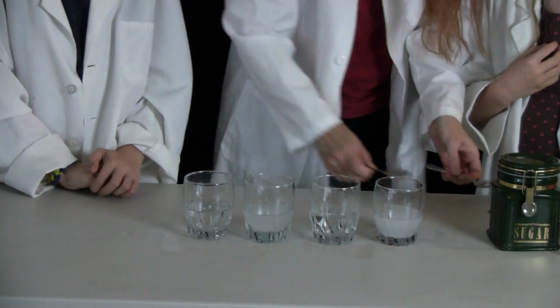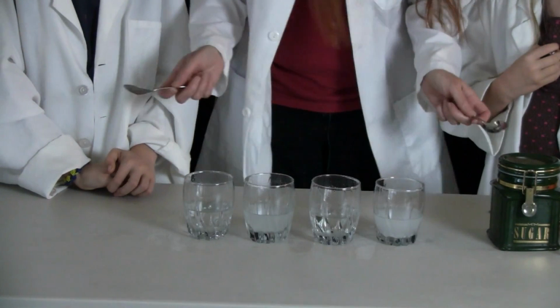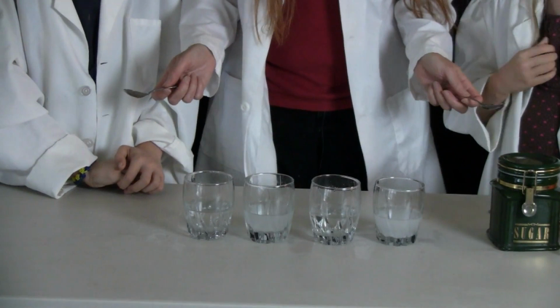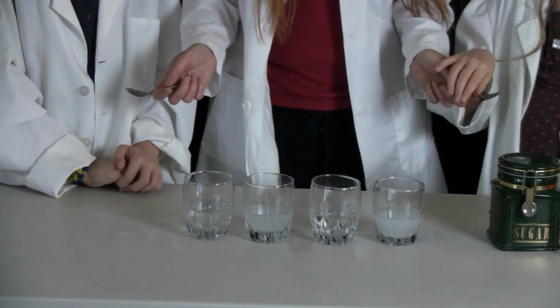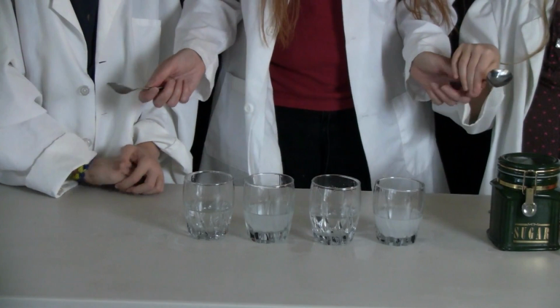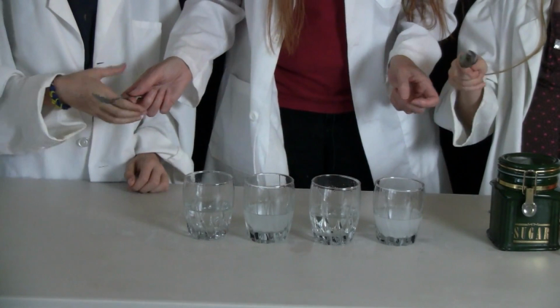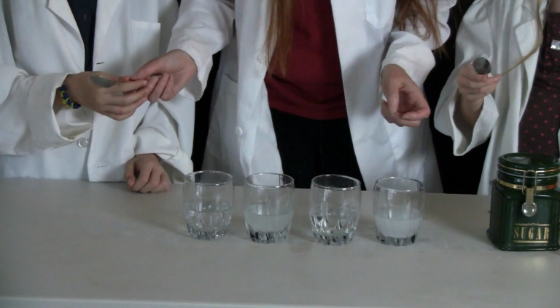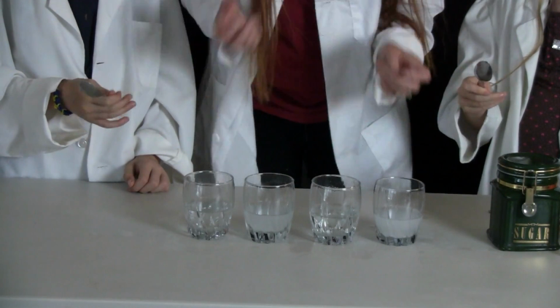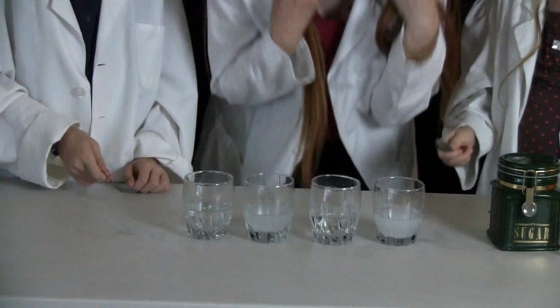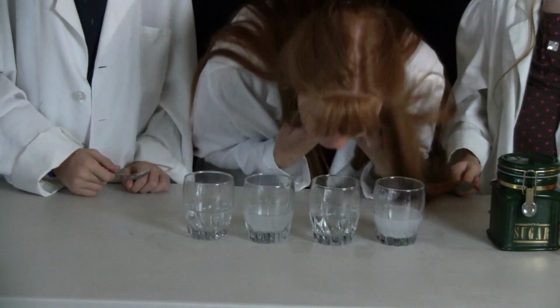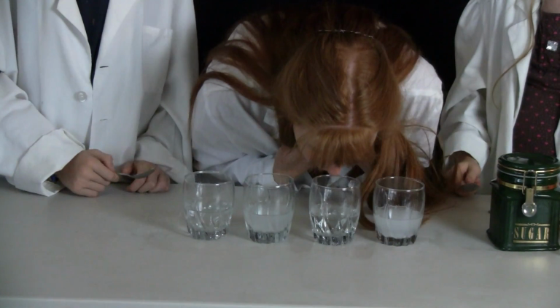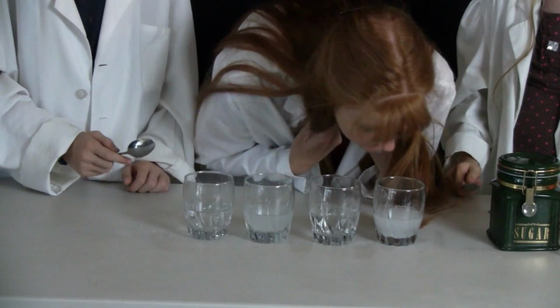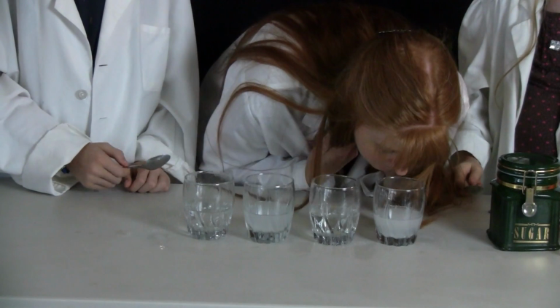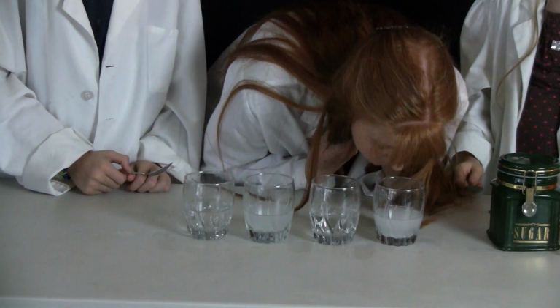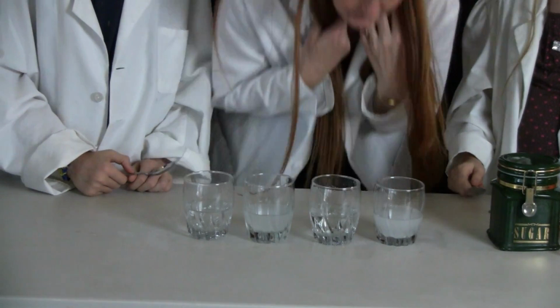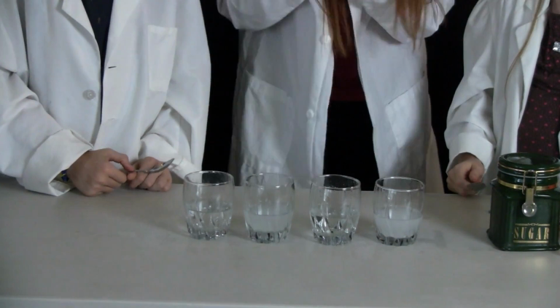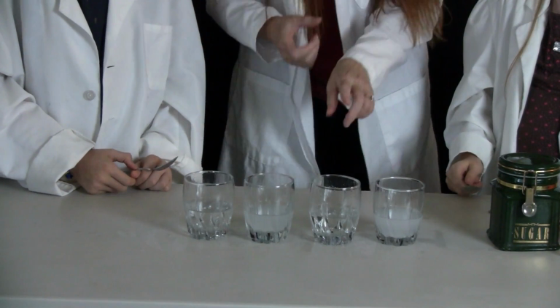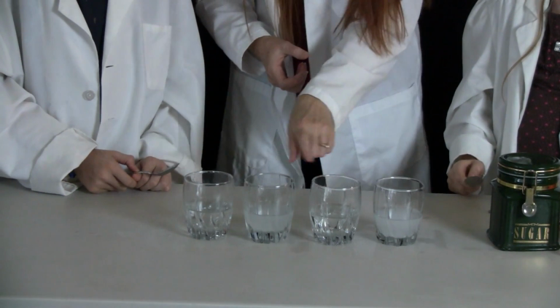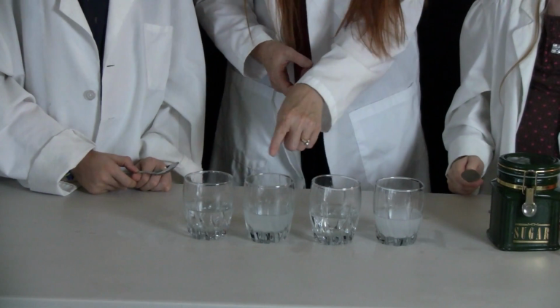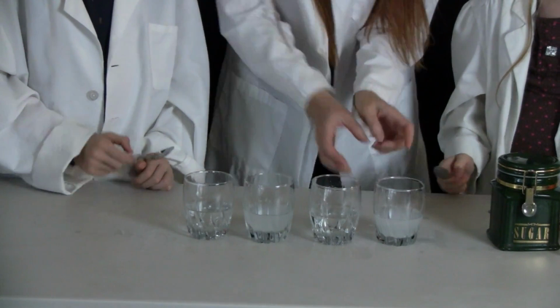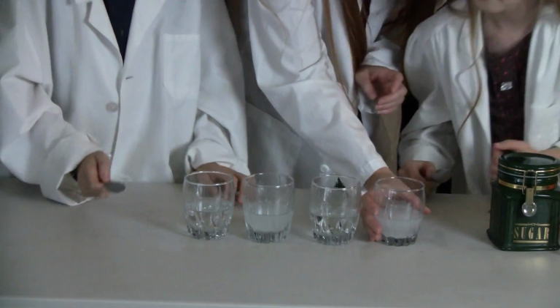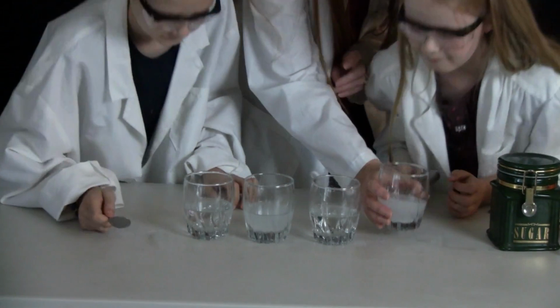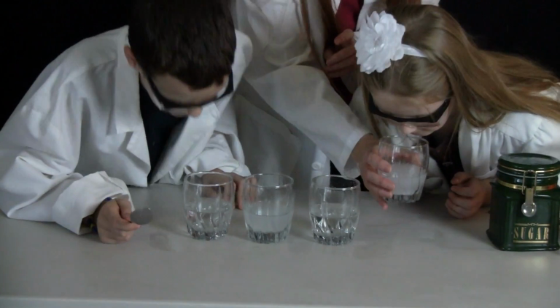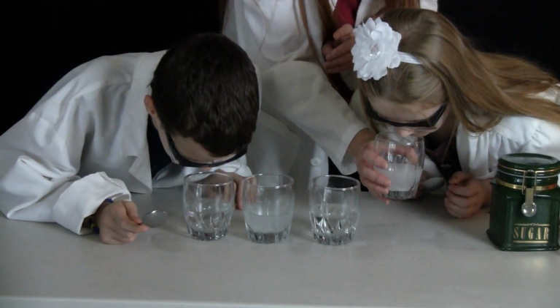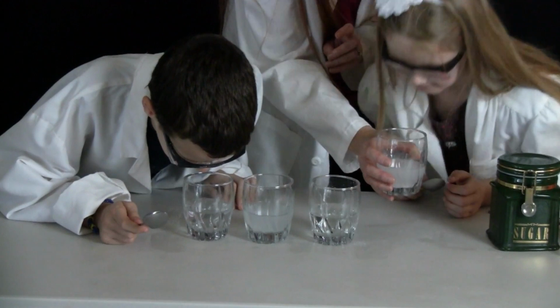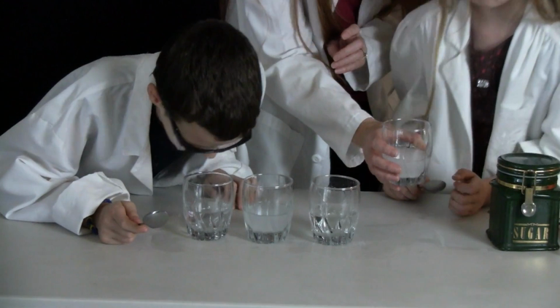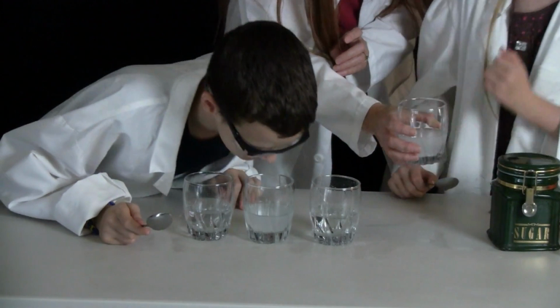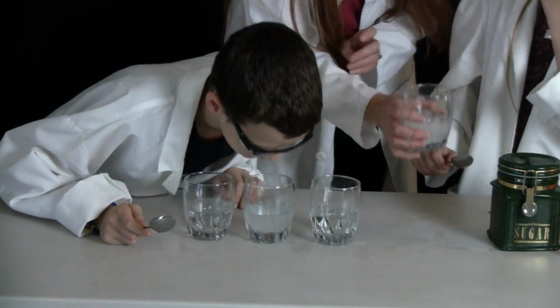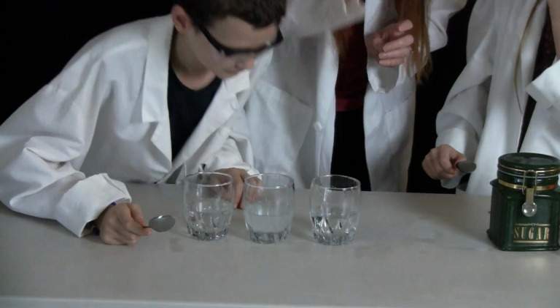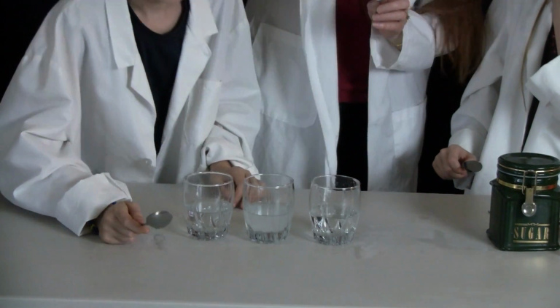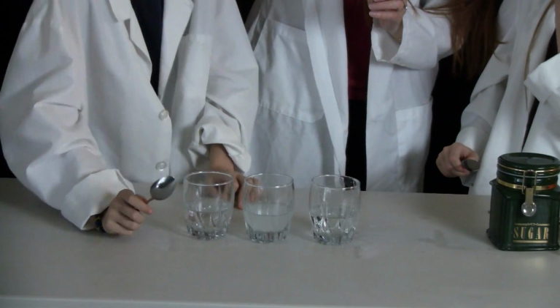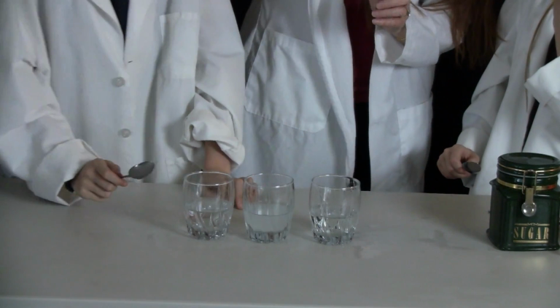Each of you can smell. So smell — go ahead and smell. Is this sugar or salt? Do you know? Salt — yes.